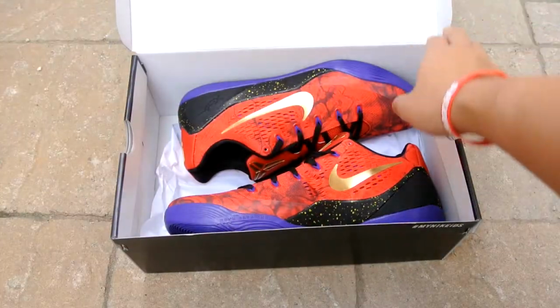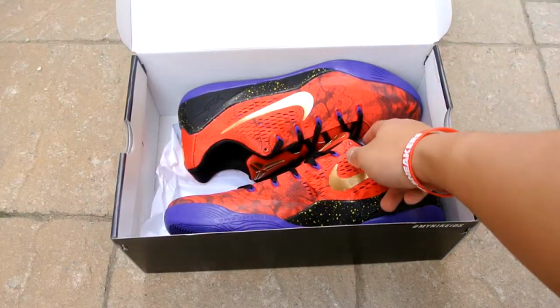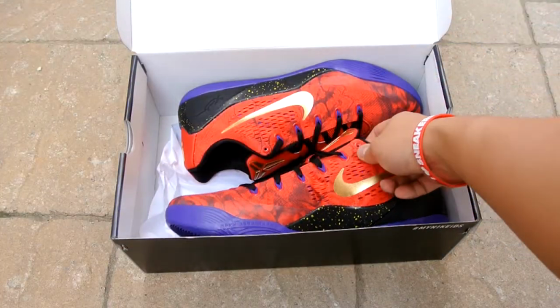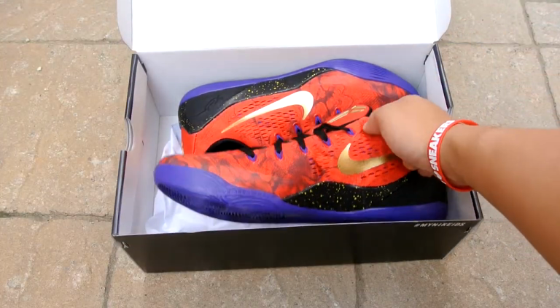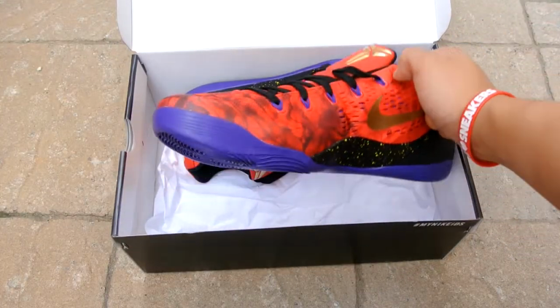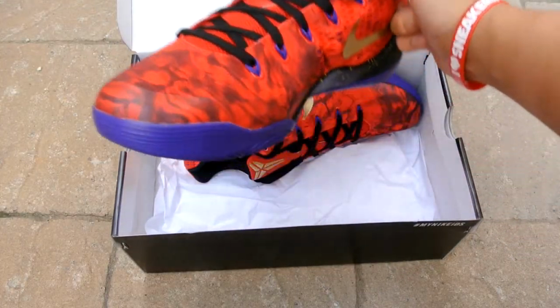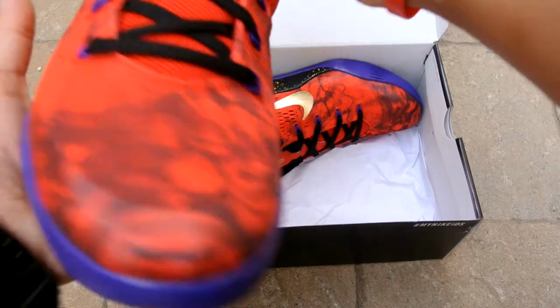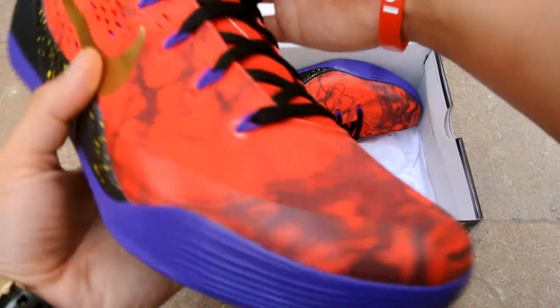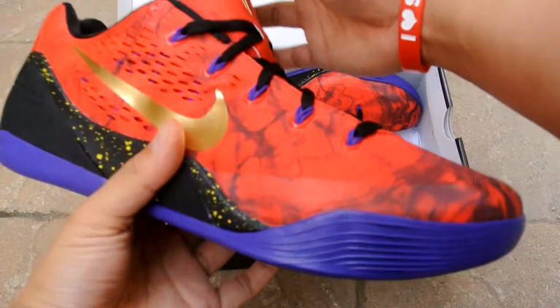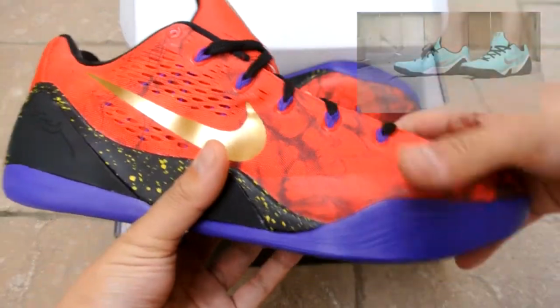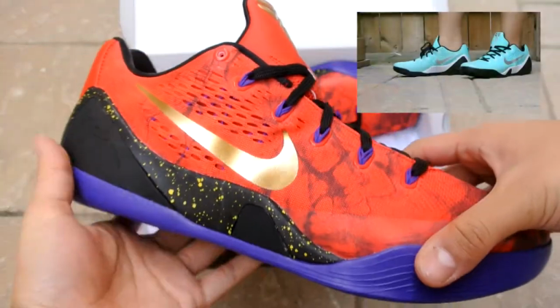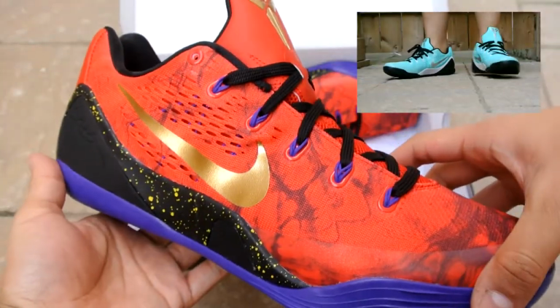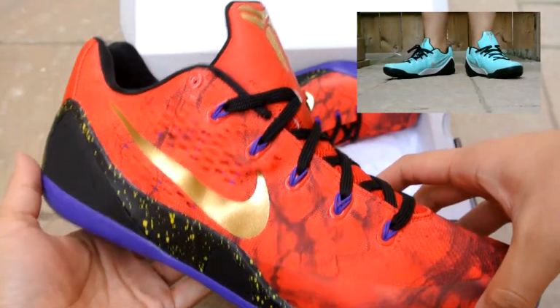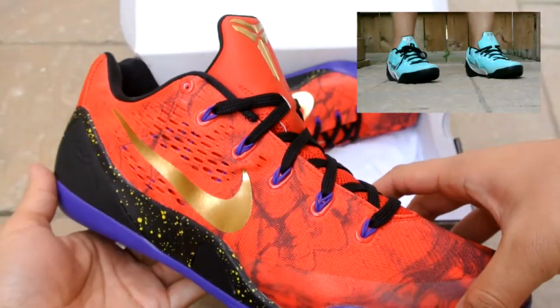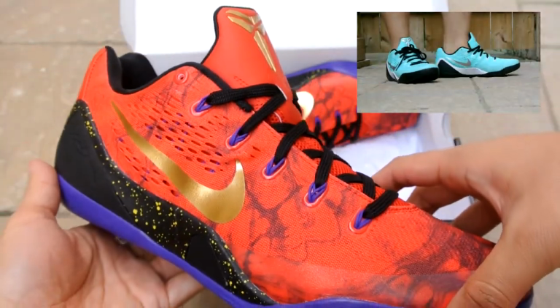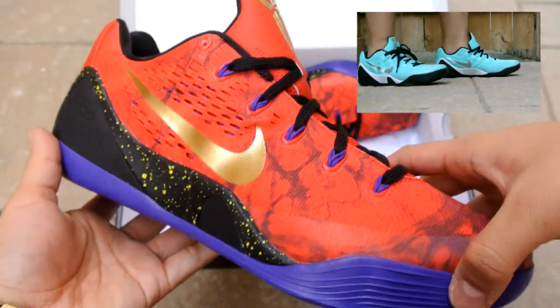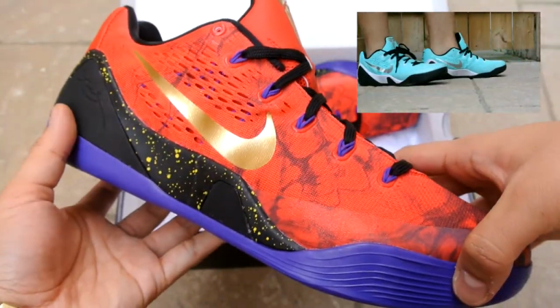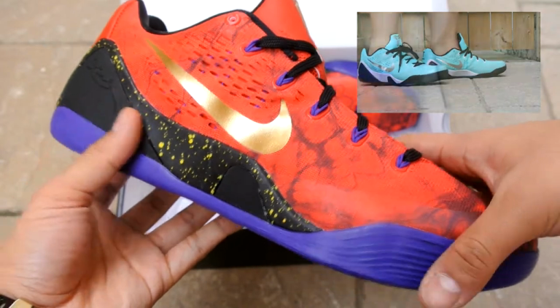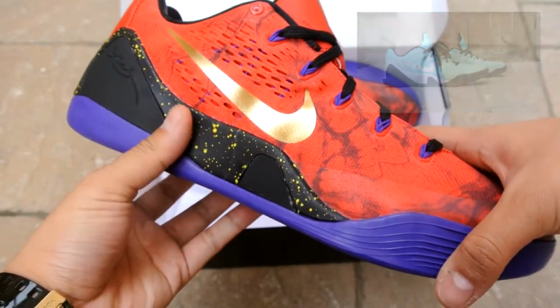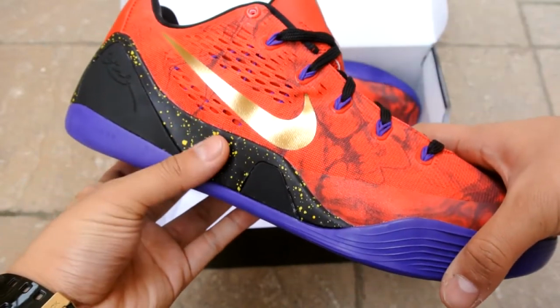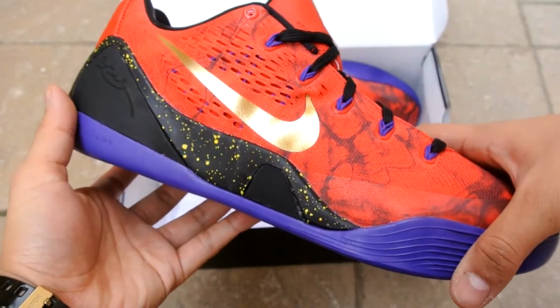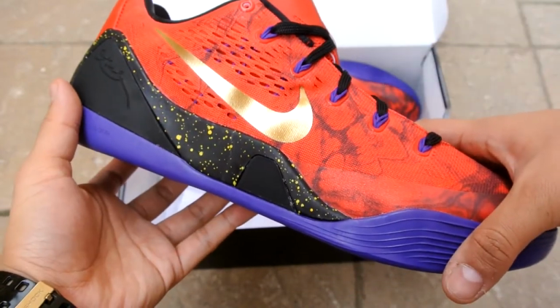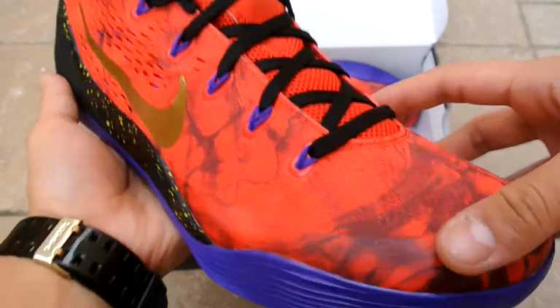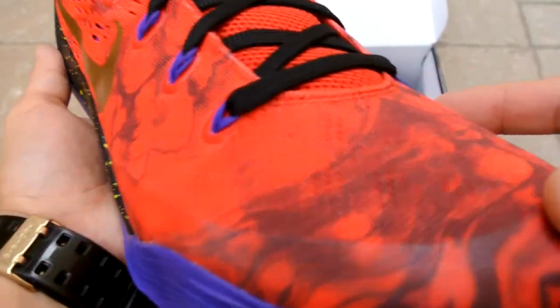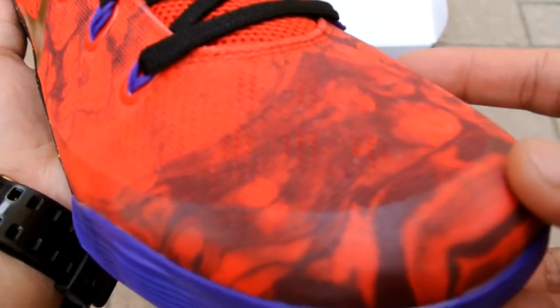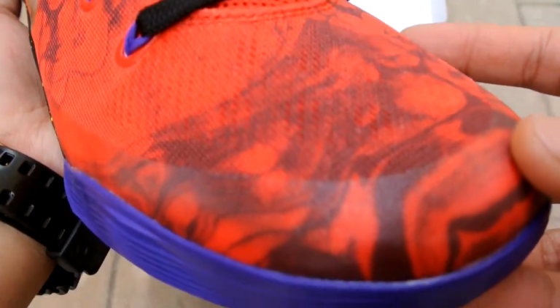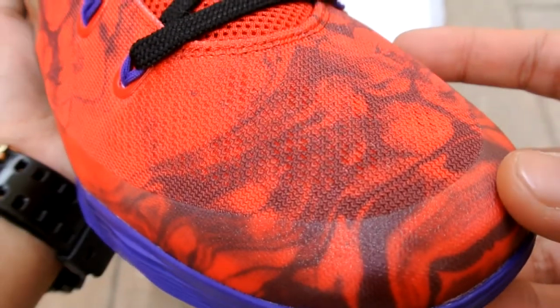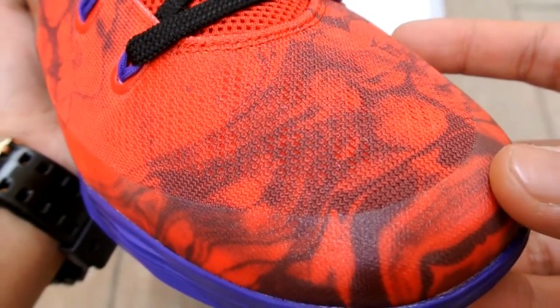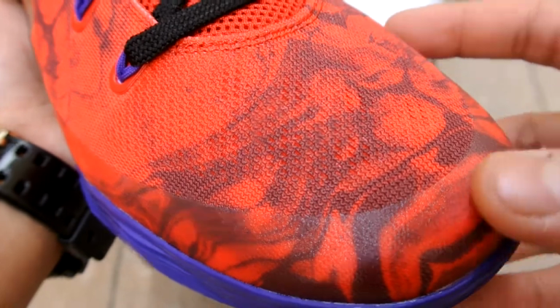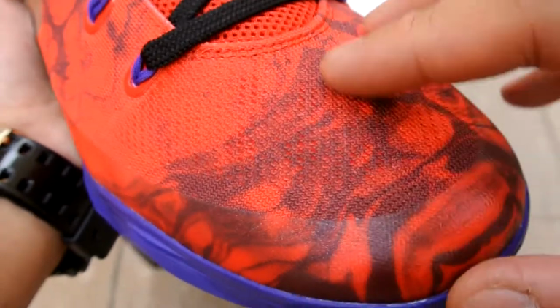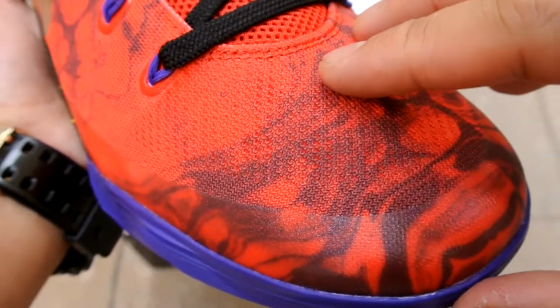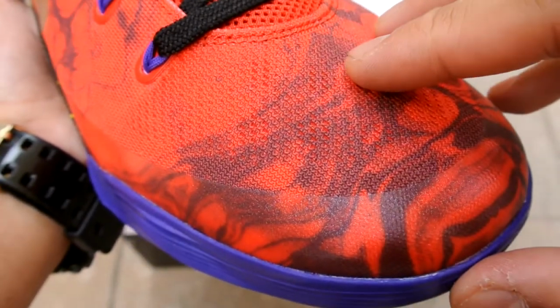Hey, what's up YouTube, Bracky's back again. Just wanted to do a quick review on my Nike IDs. I picked this up along with my pair of Tiffany IDs — if you have not checked it out yet, I'll leave a link in the description below. Here's just a quick look at my second pair of Kobe 9 Low EM IDs.